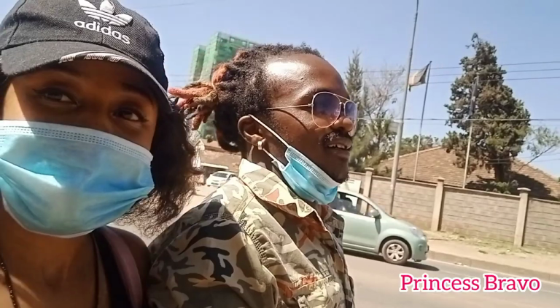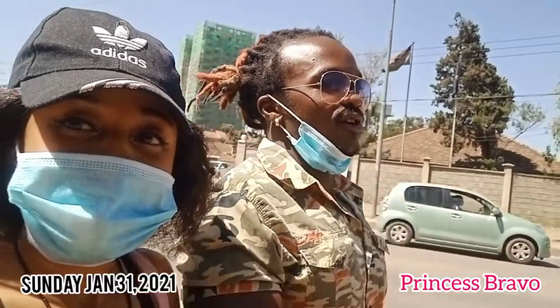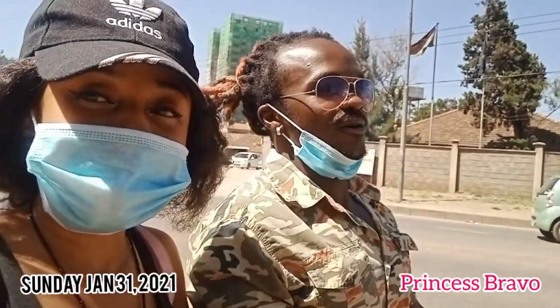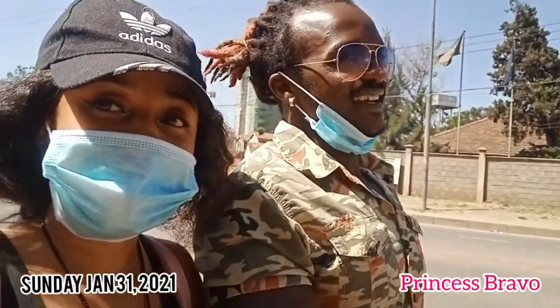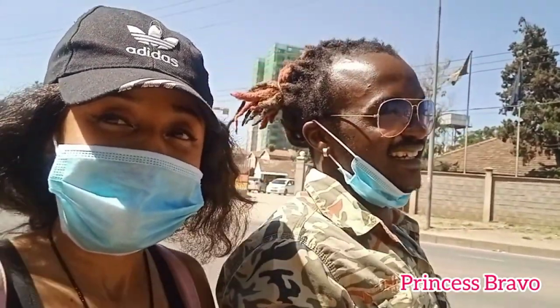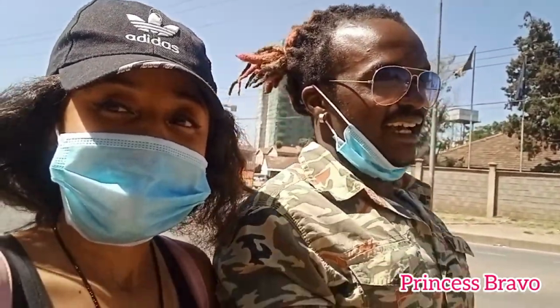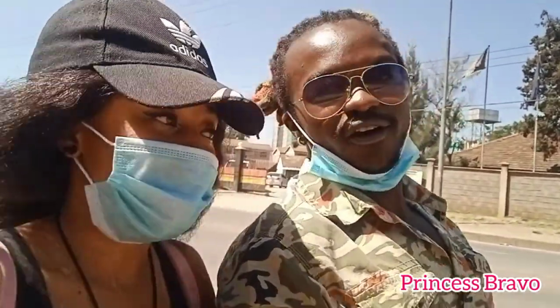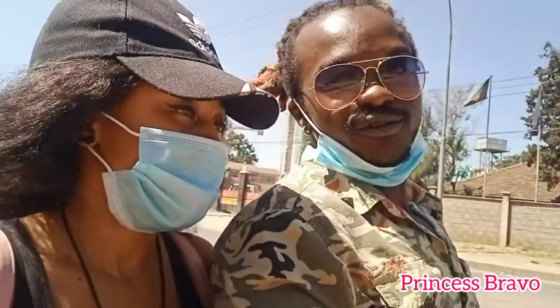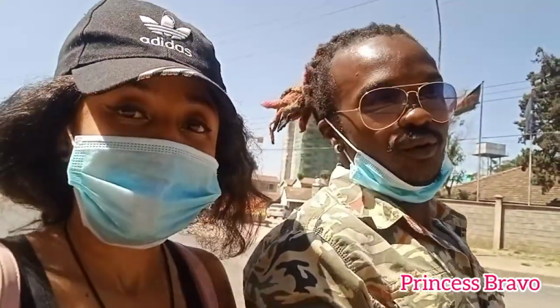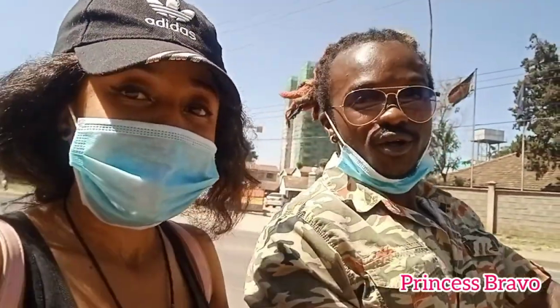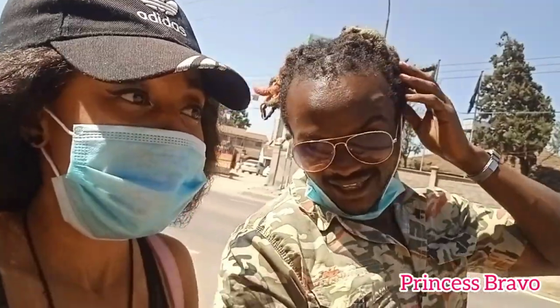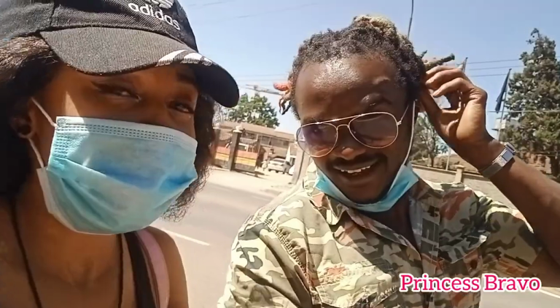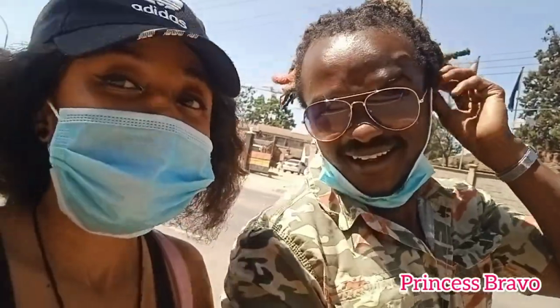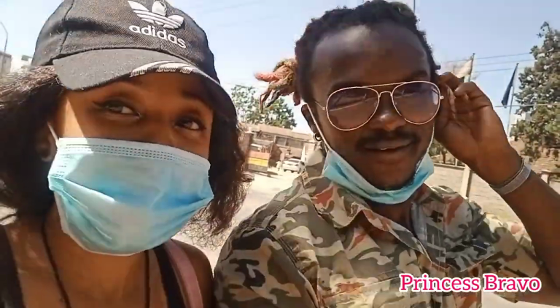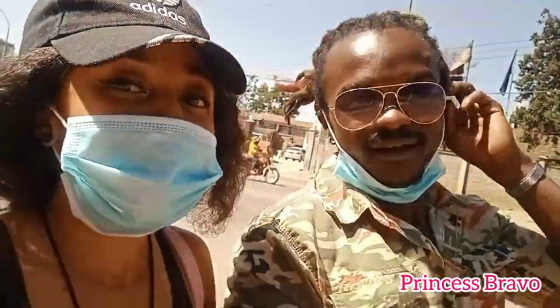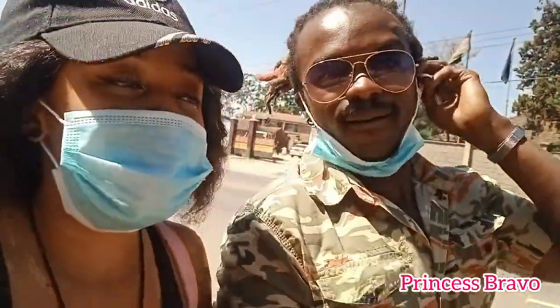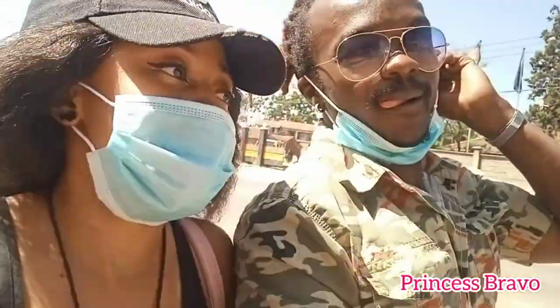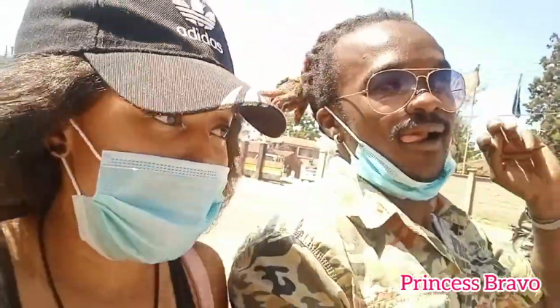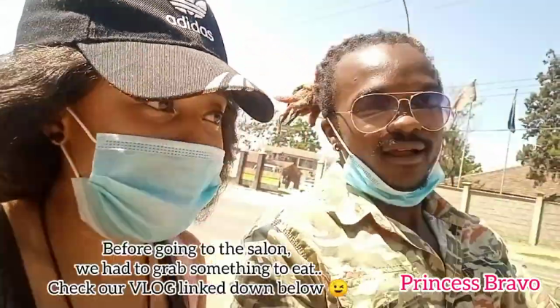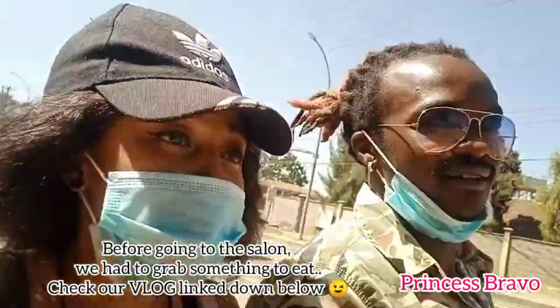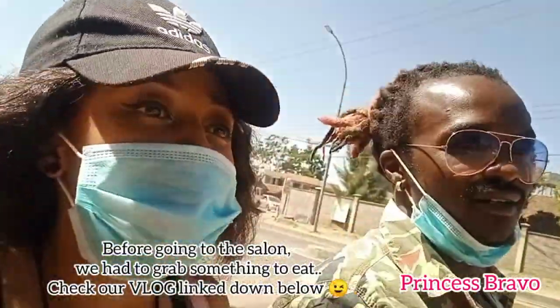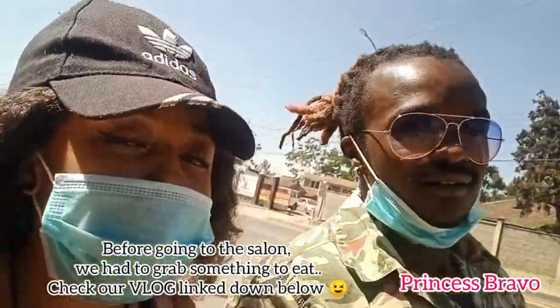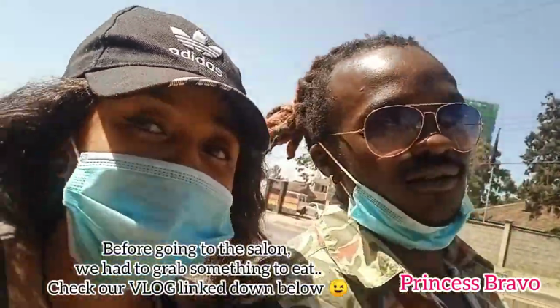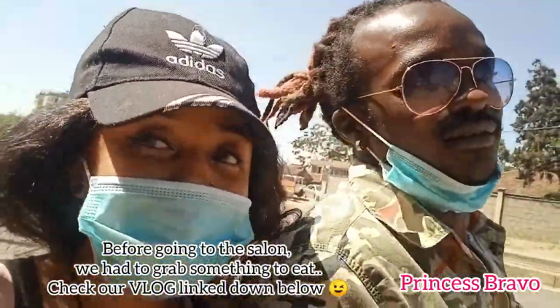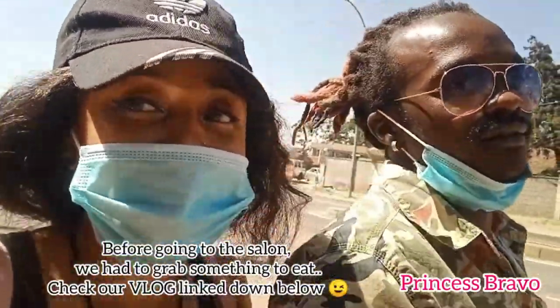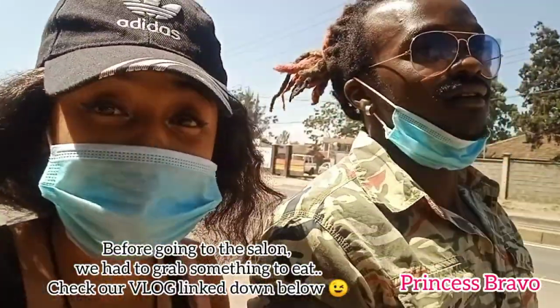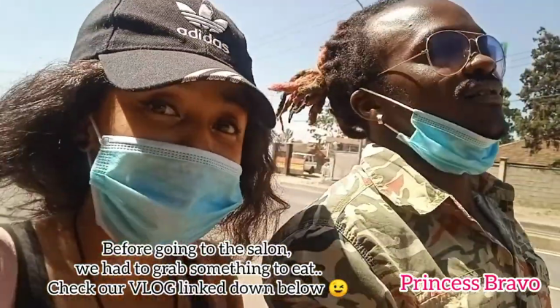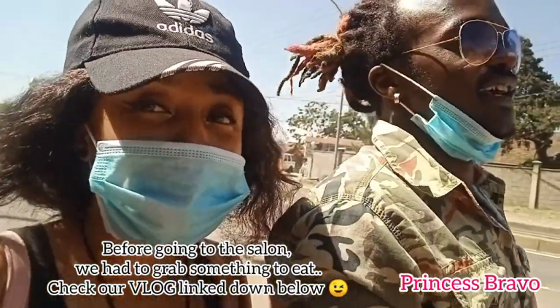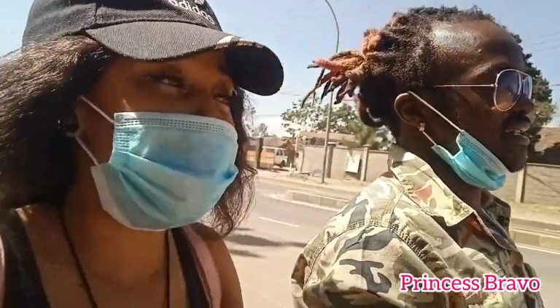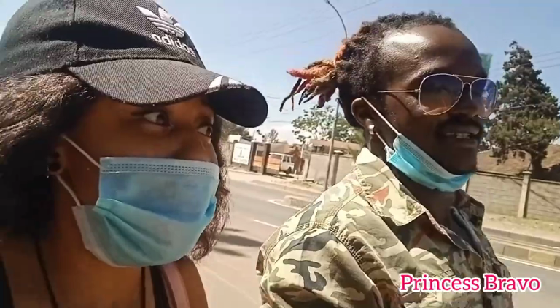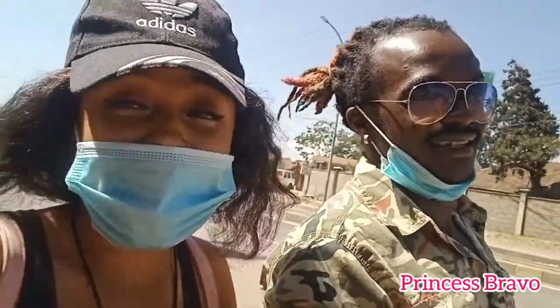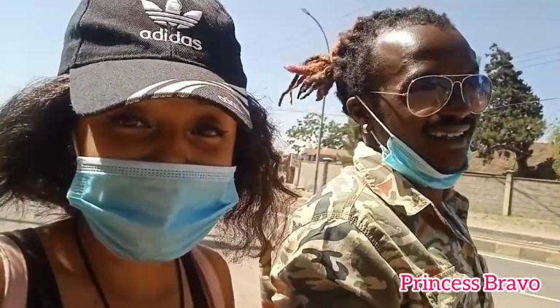We are just that gang and we are going to do this hair! But before that we must eat some food because we are very hungry.